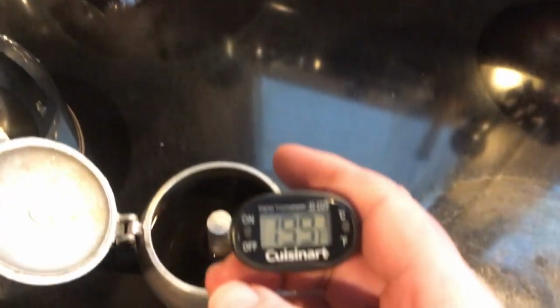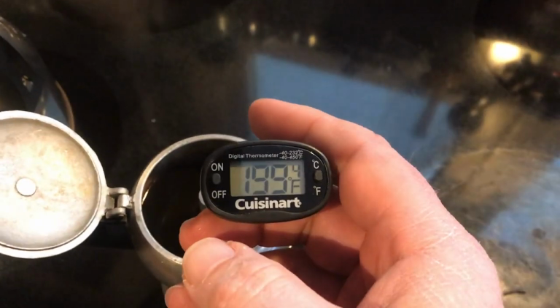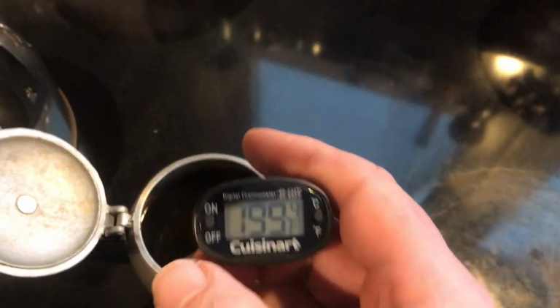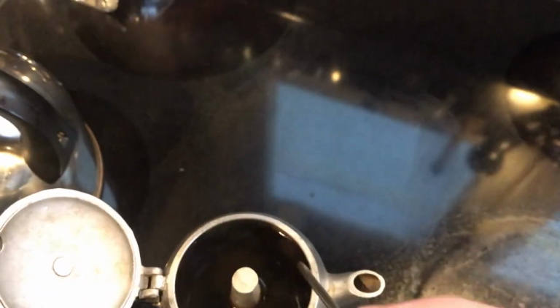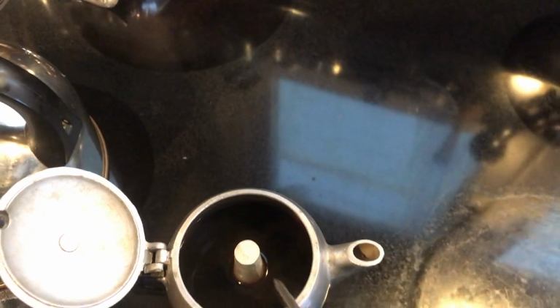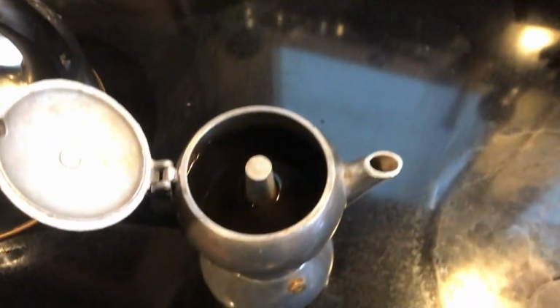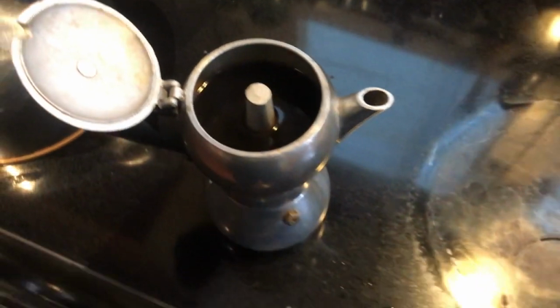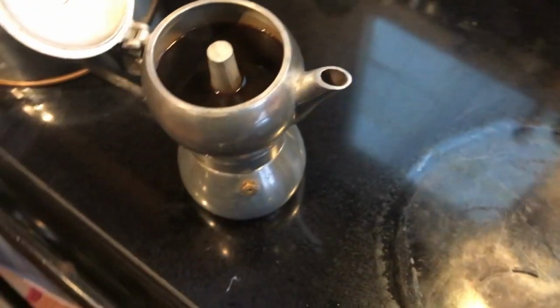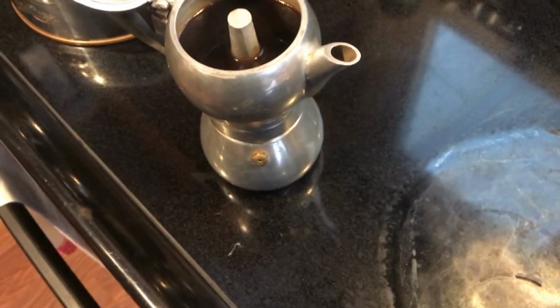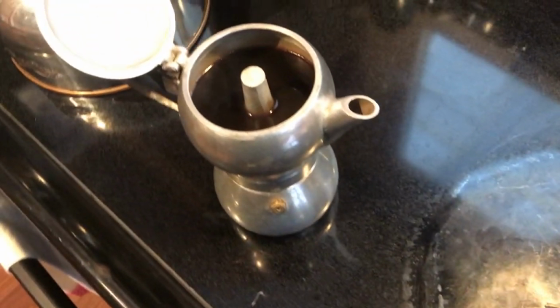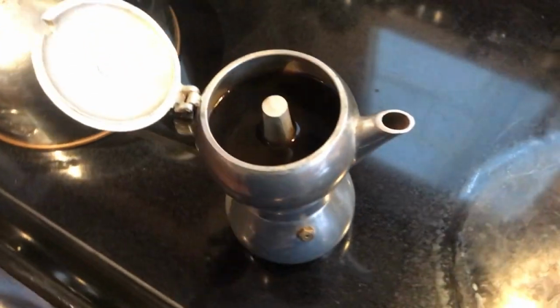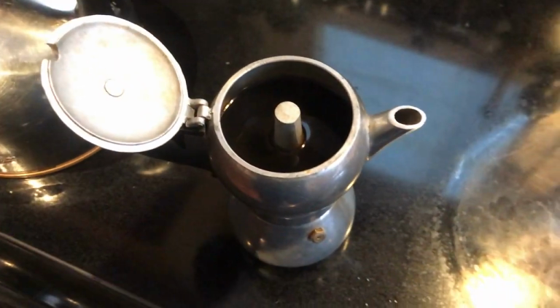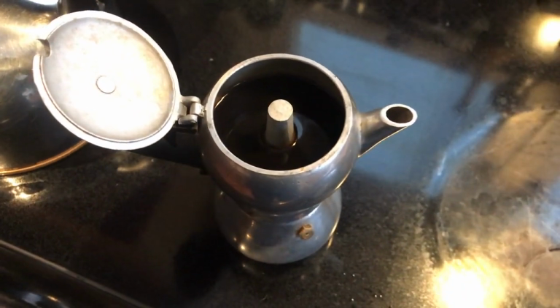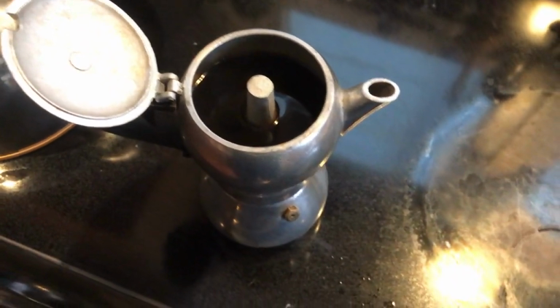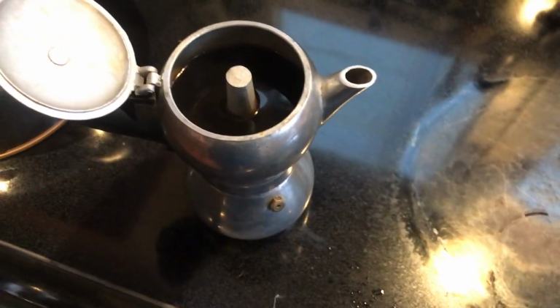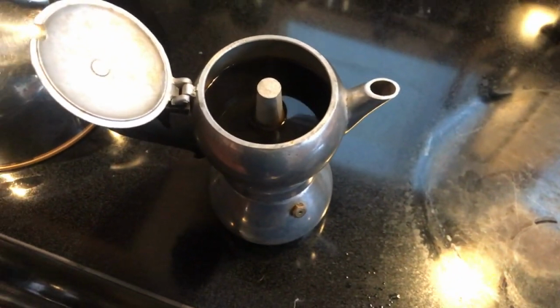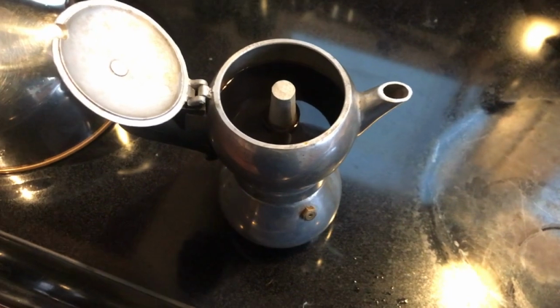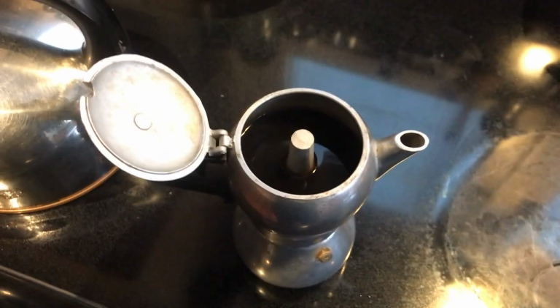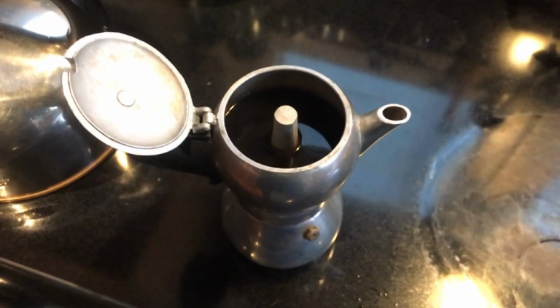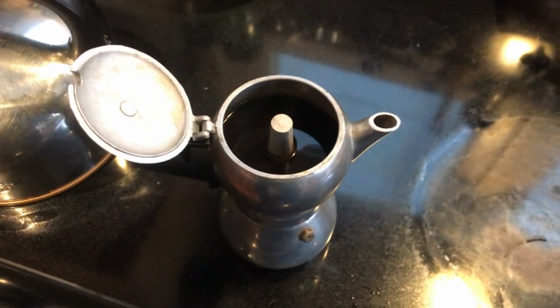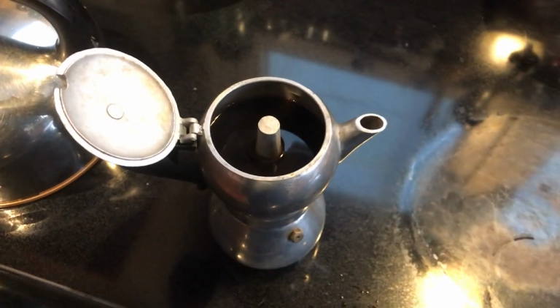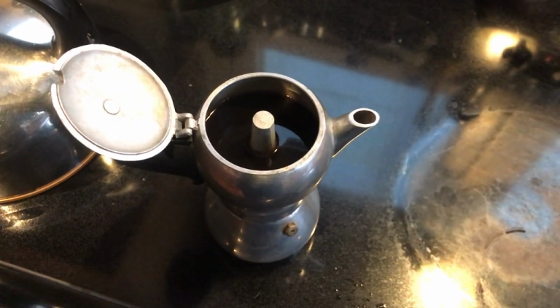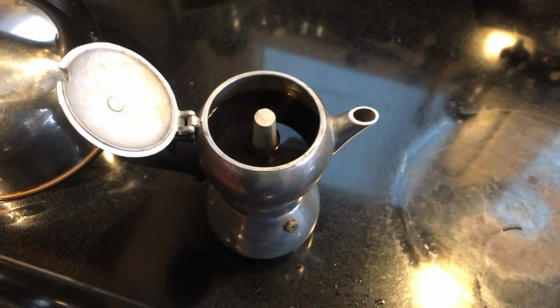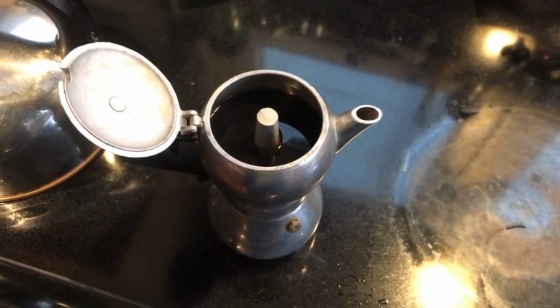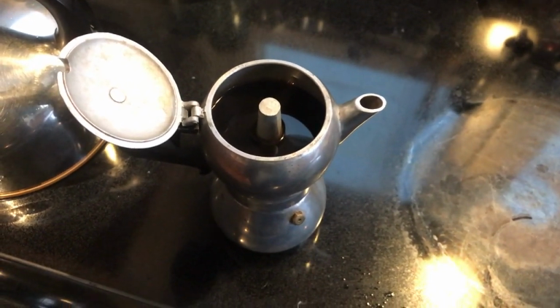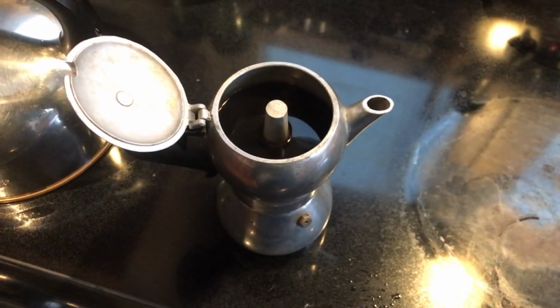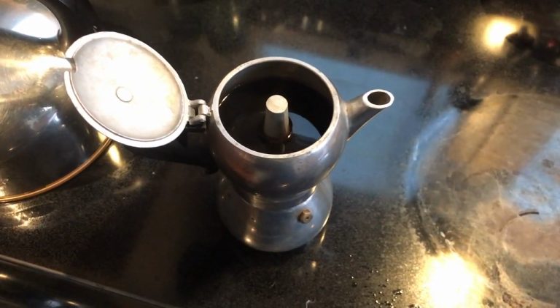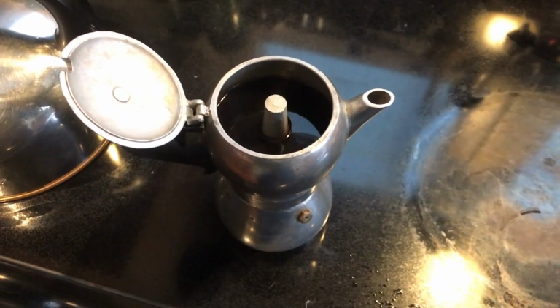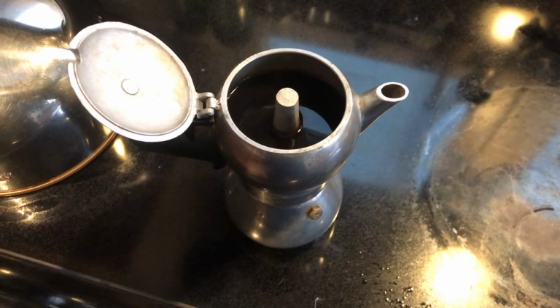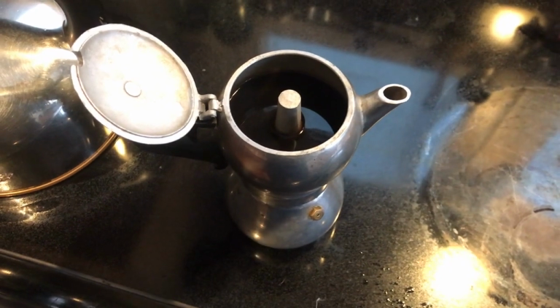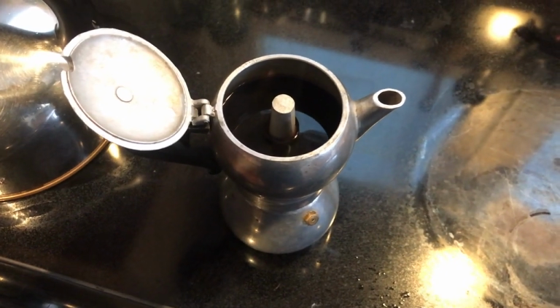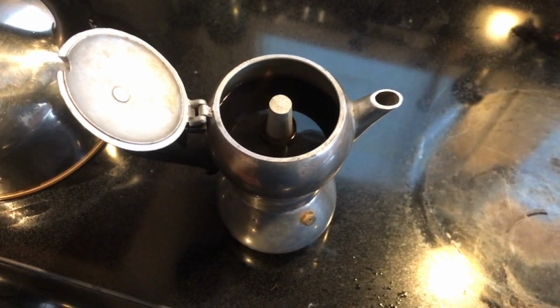As you'd expect, the espresso on the top is very hot — about 198, almost 200 degrees. It wasn't really boiling so much as being forced through by steam which had already boiled, so it's not surprising it's slightly below boiling, but still much hotter than many of the other forms of coffee we've had.